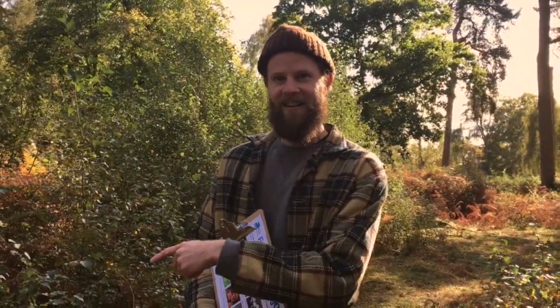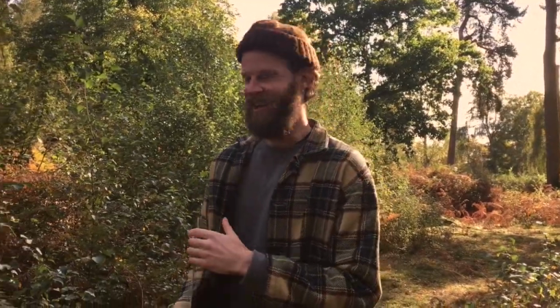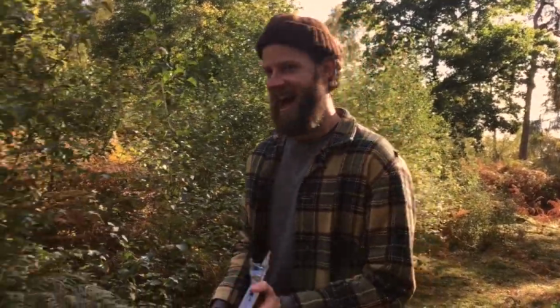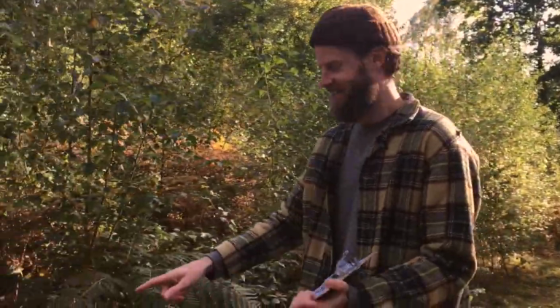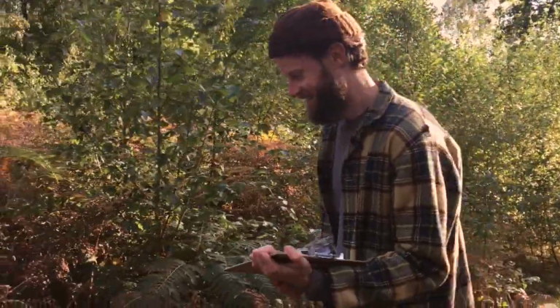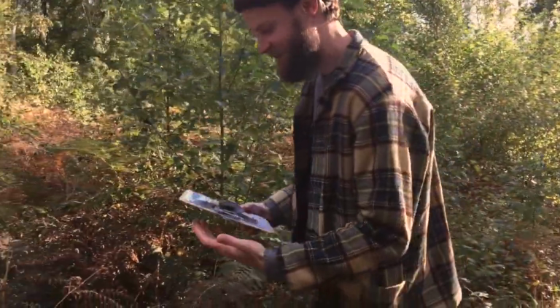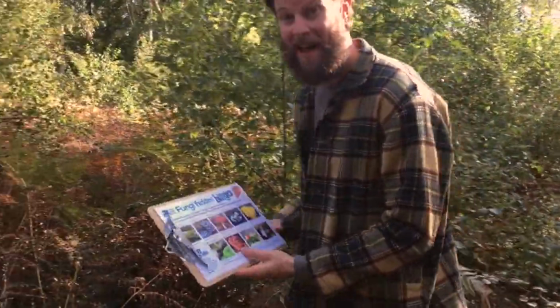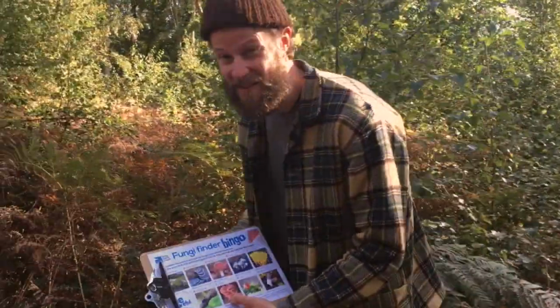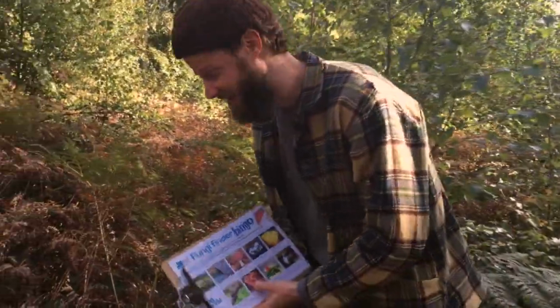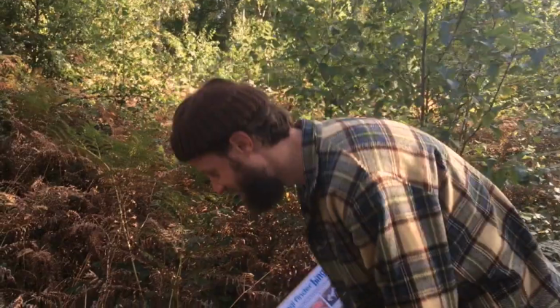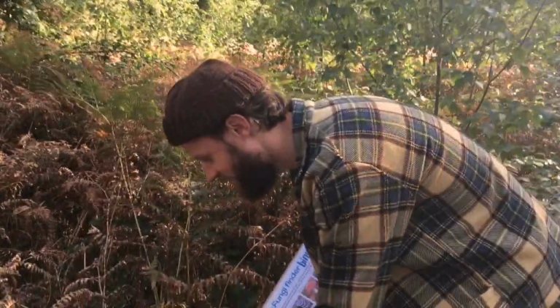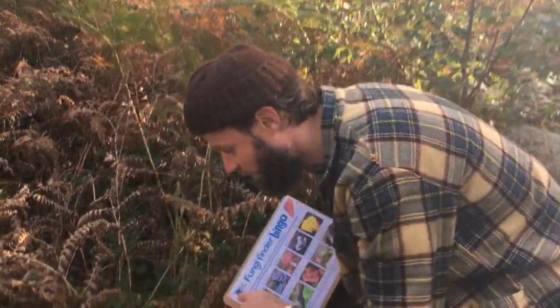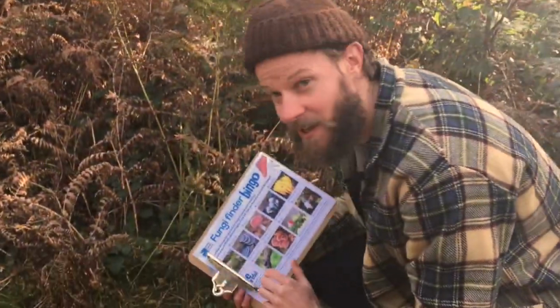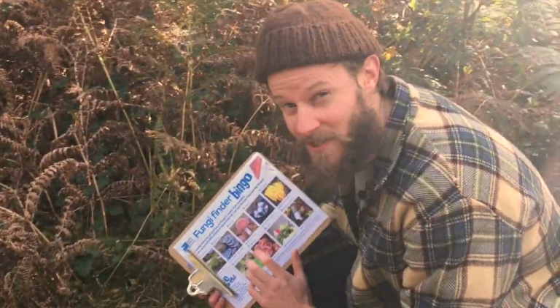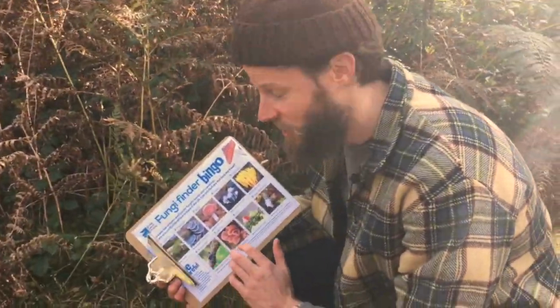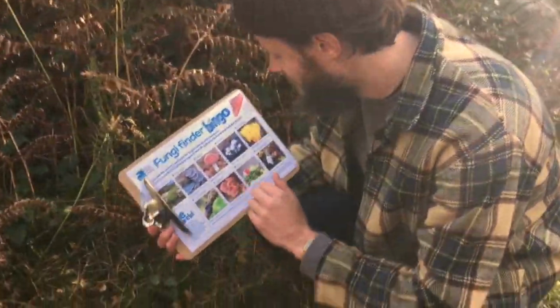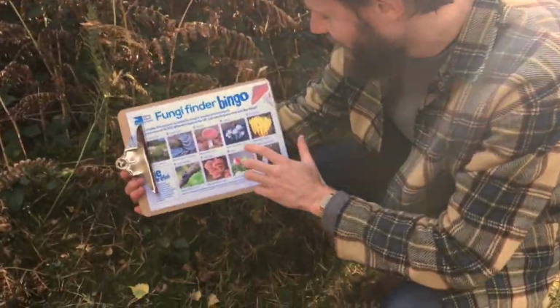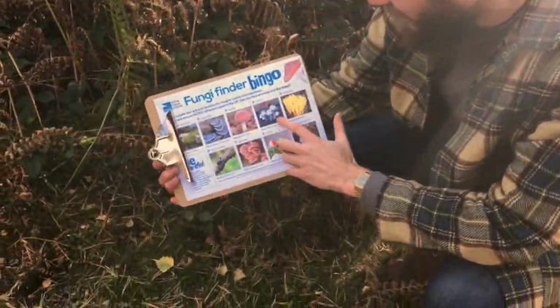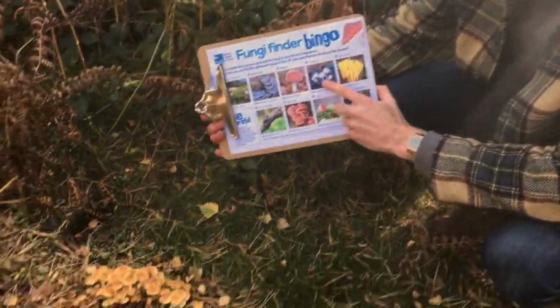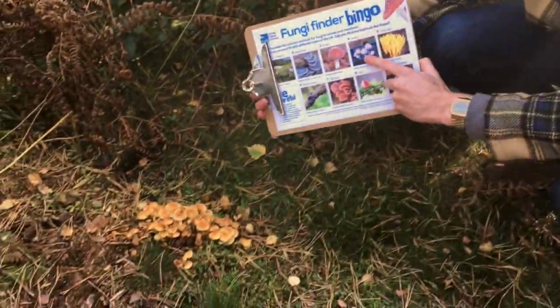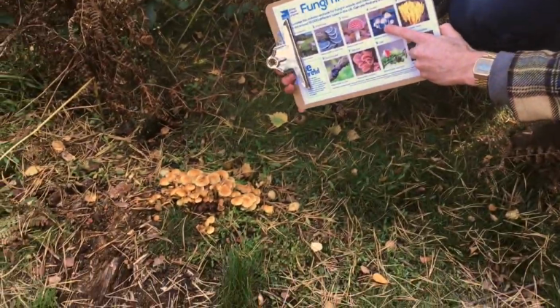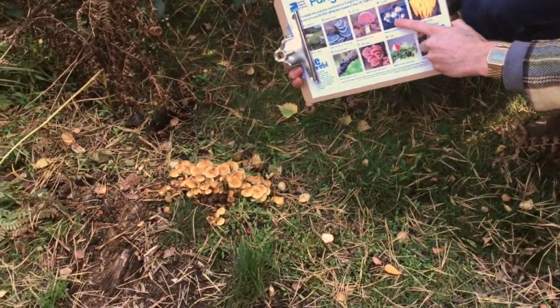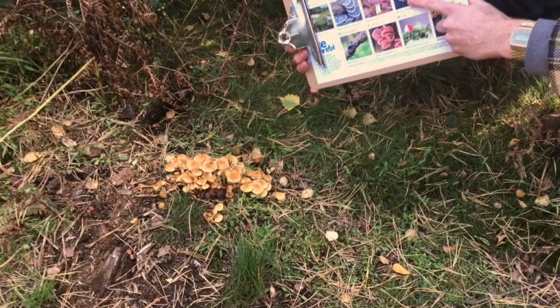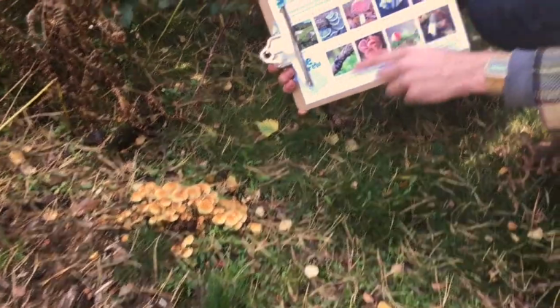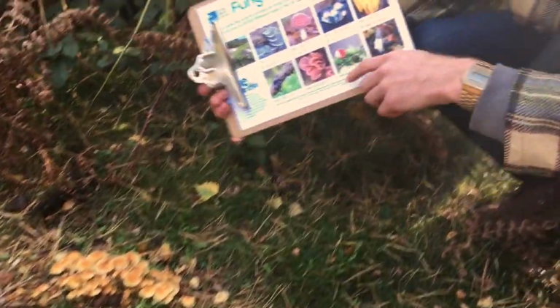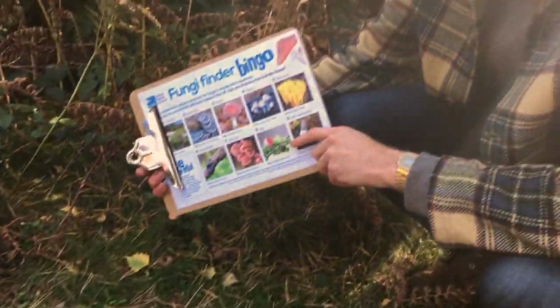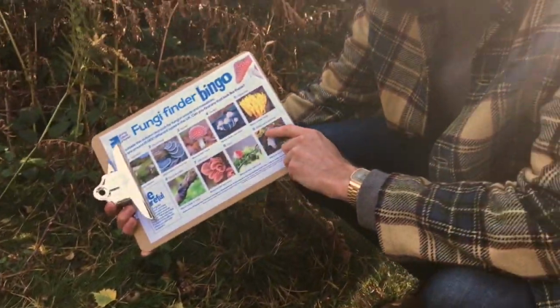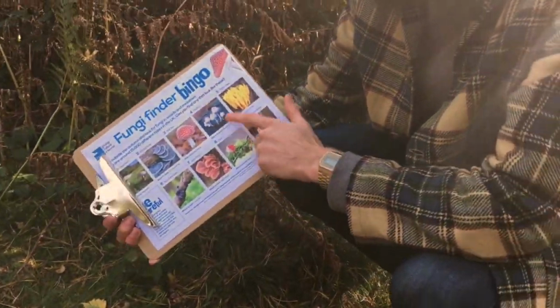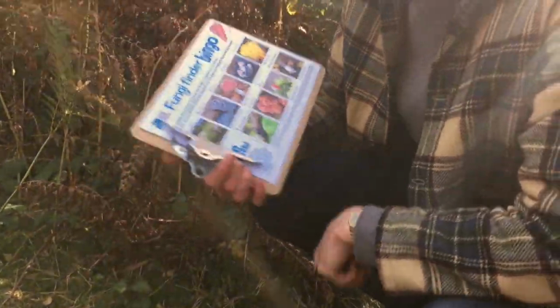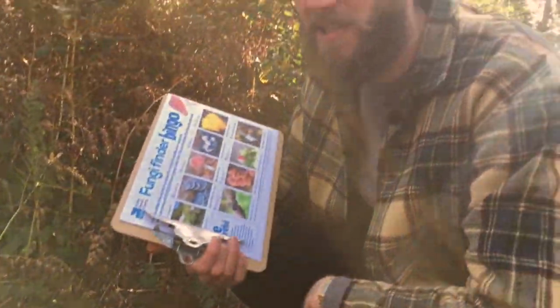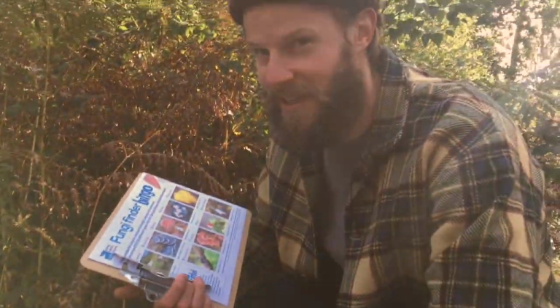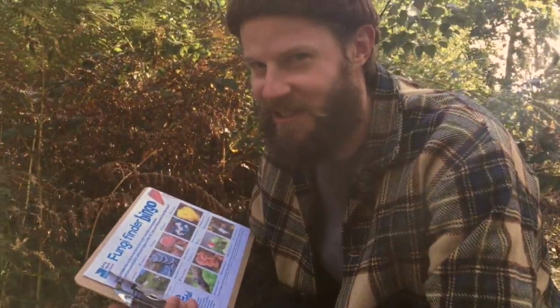Look at that! Barely even started and there's already one that's on our sheet. Here we've got a cluster of fungi growing out of this stump. That was almost too easy, wasn't it?